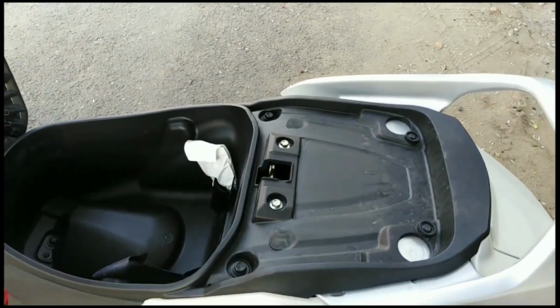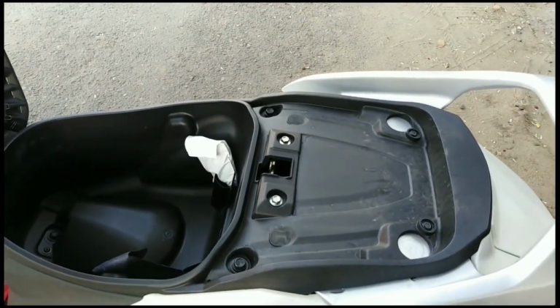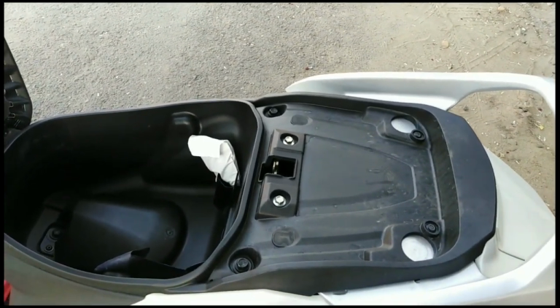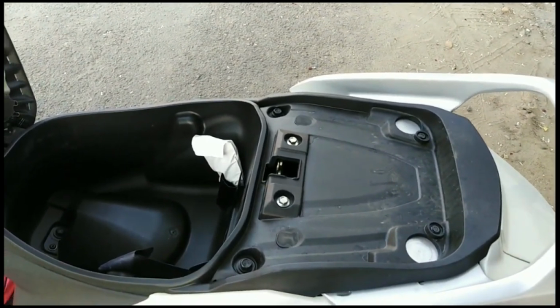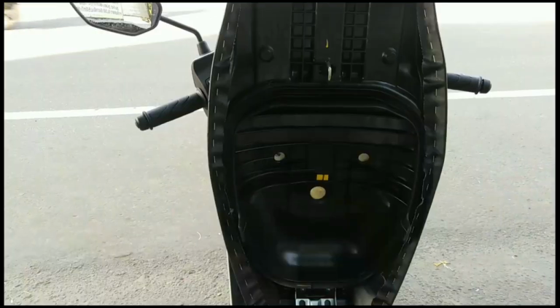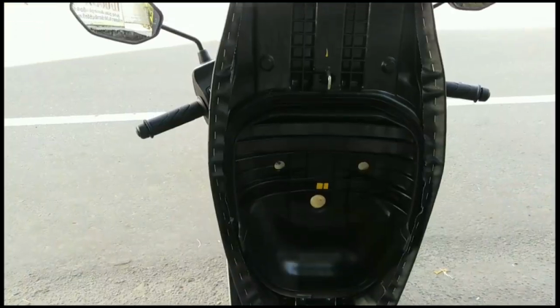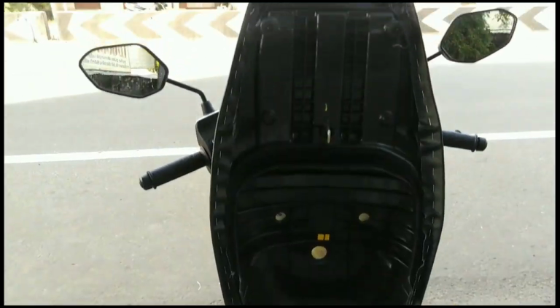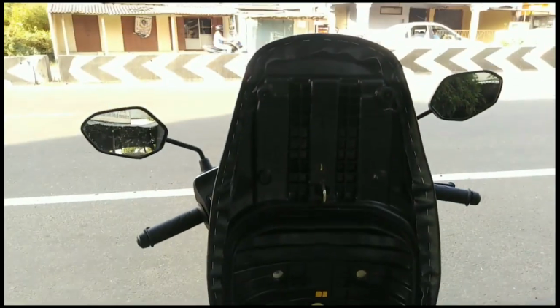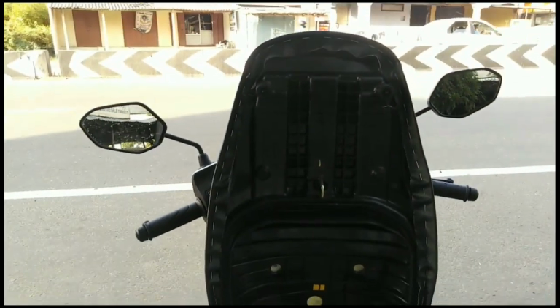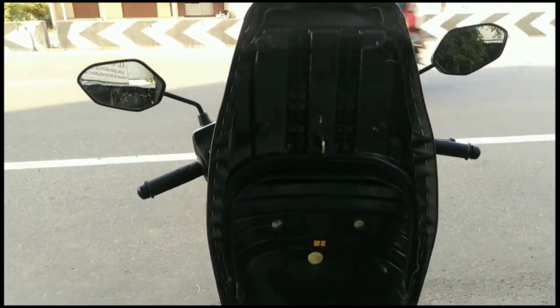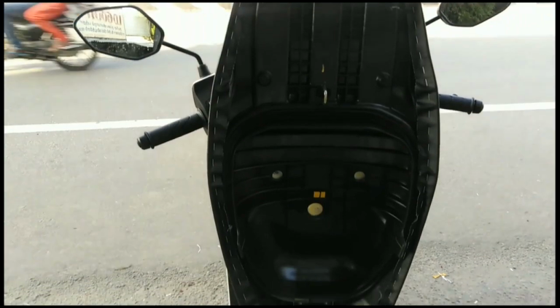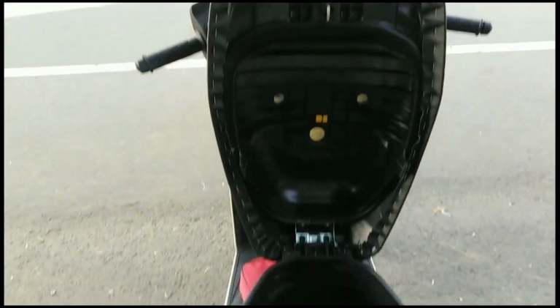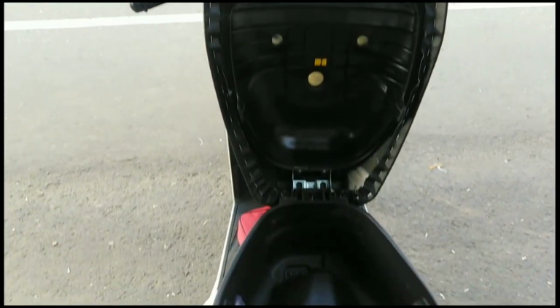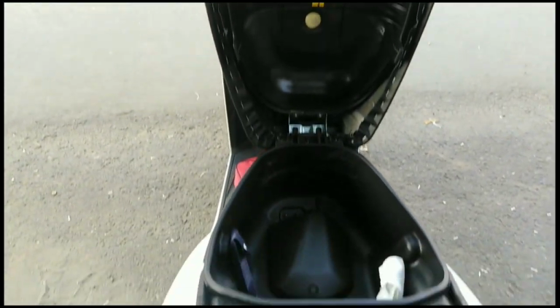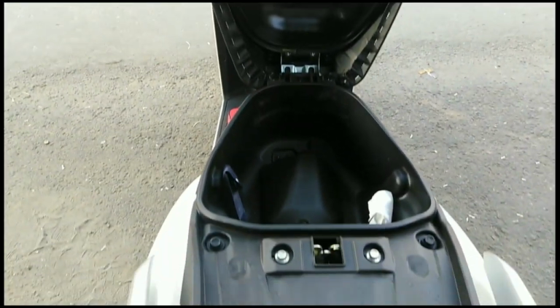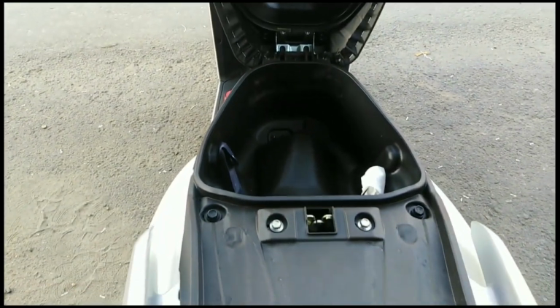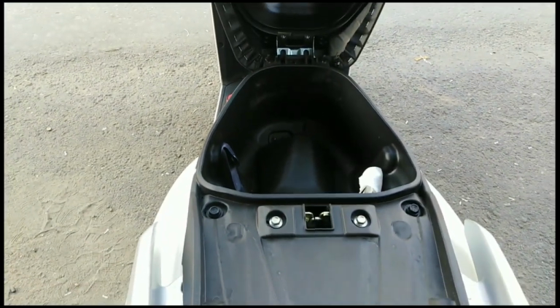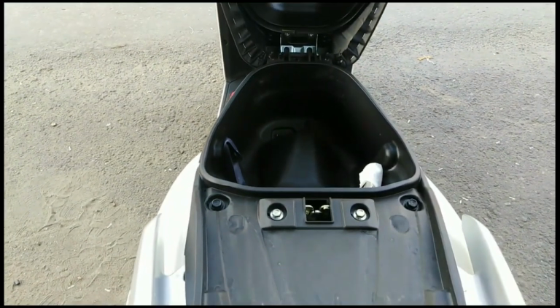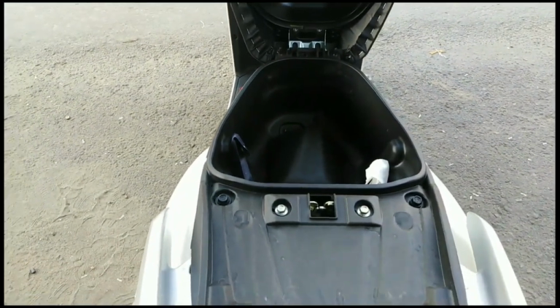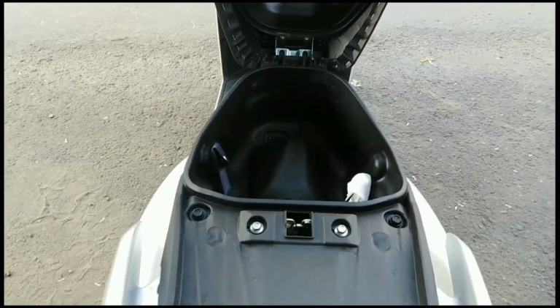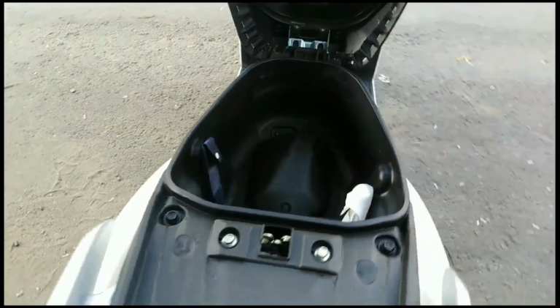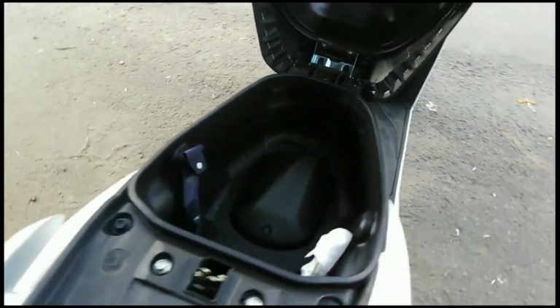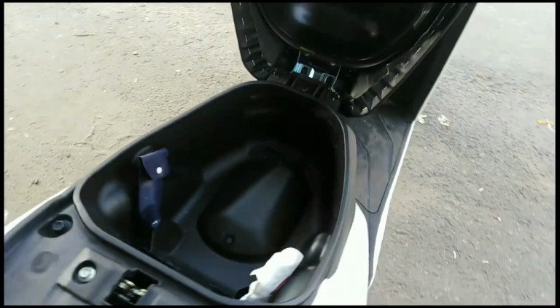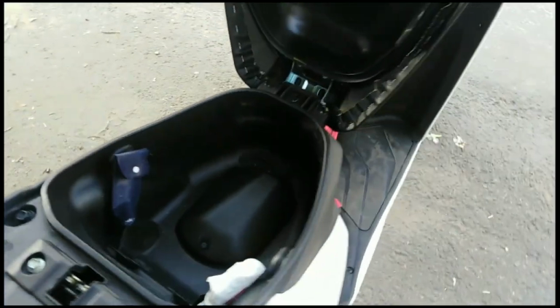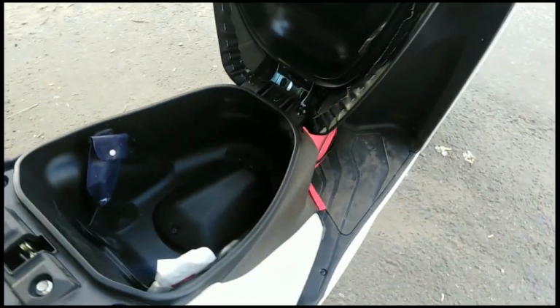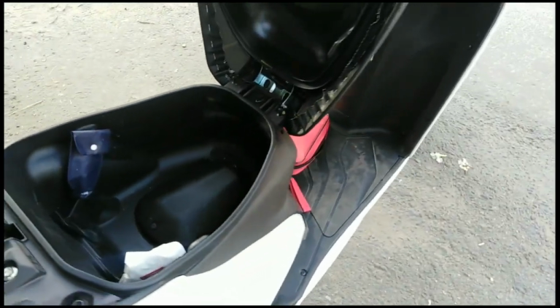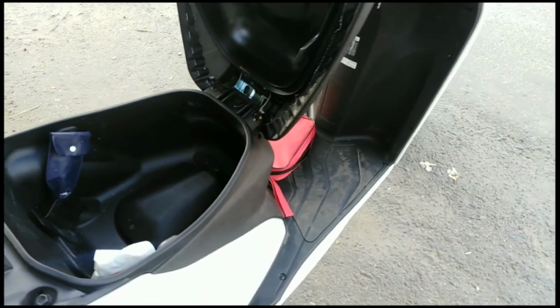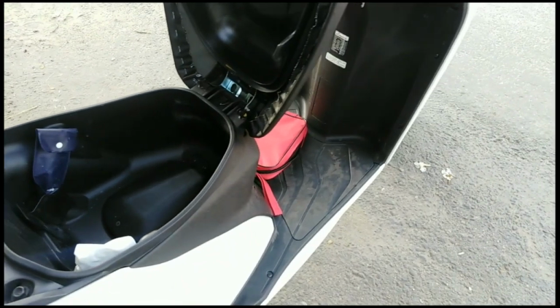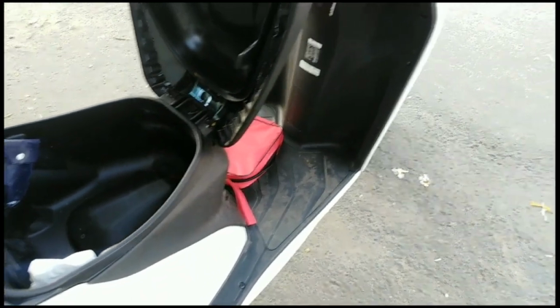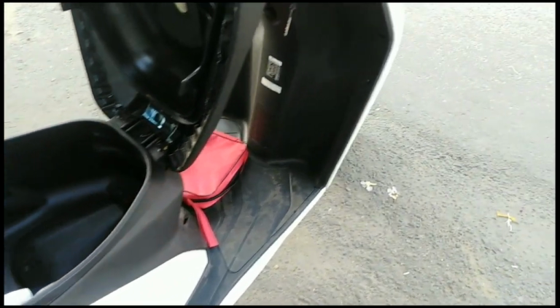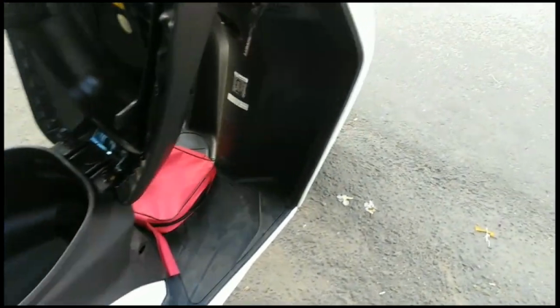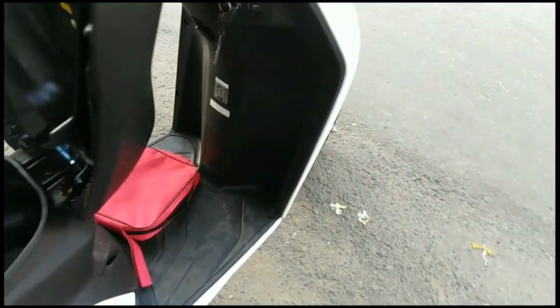The front brake diameter is 150 mm and the rear is also 150 mm. The rear suspension is a 3-step adjustable suspension, which is pretty good.